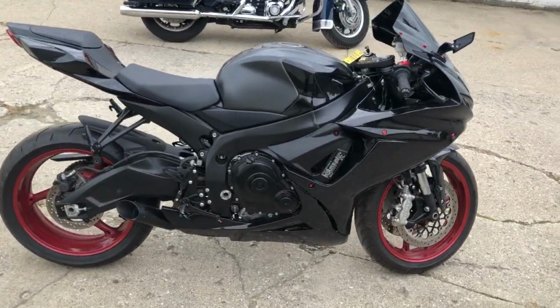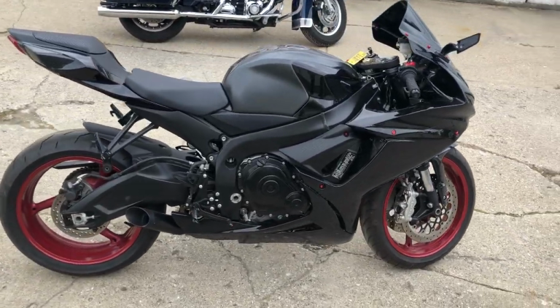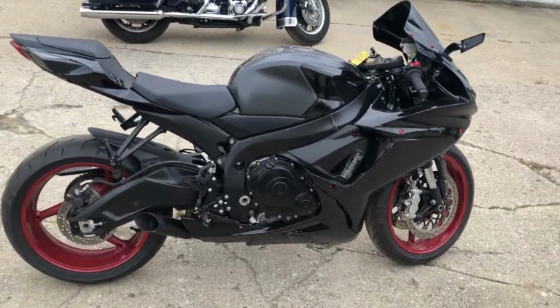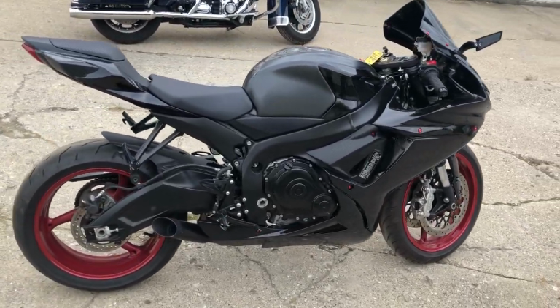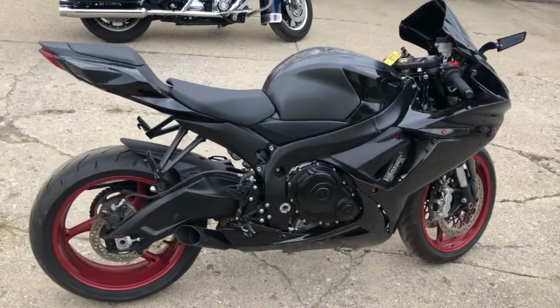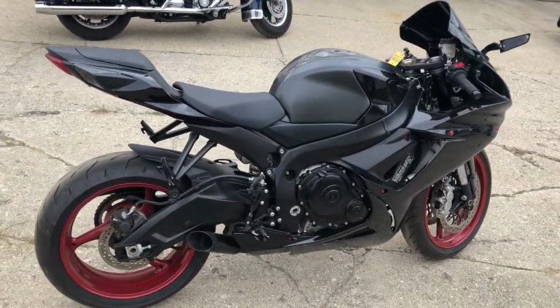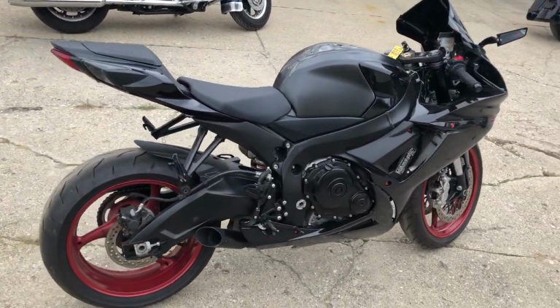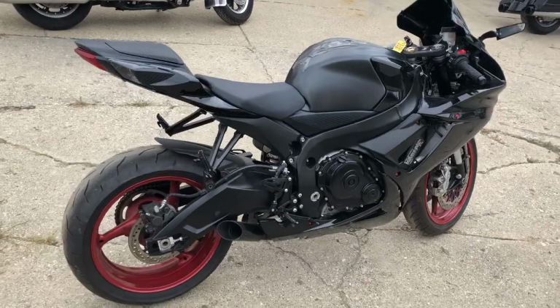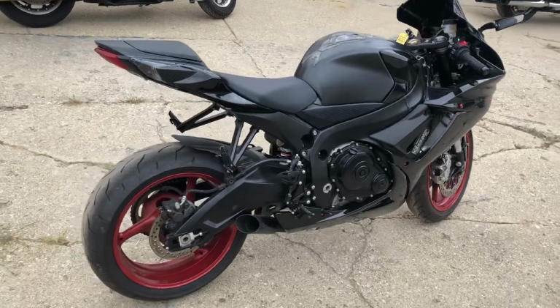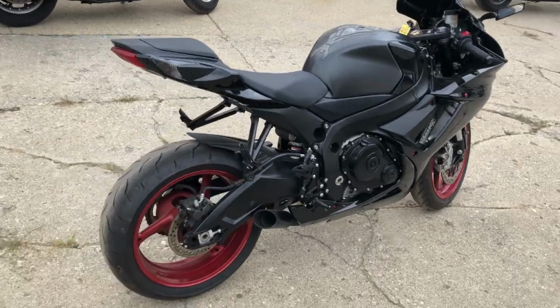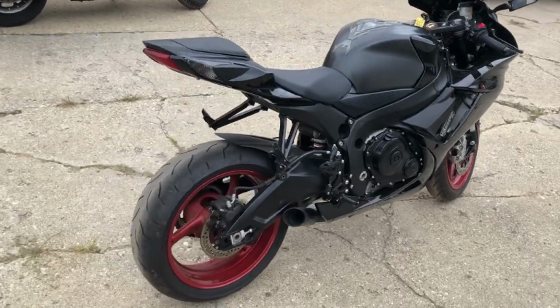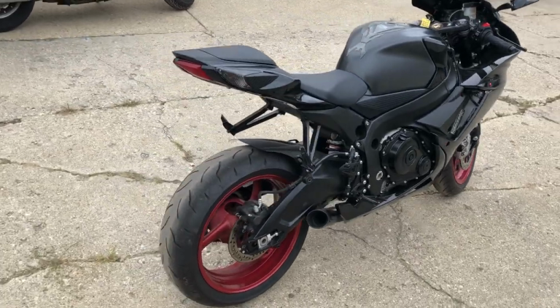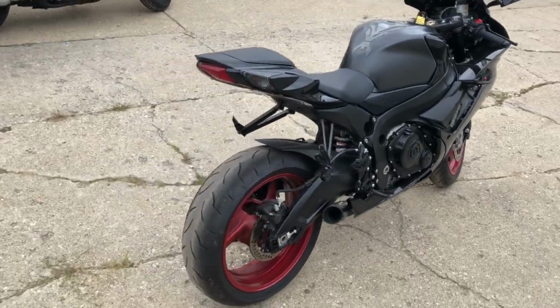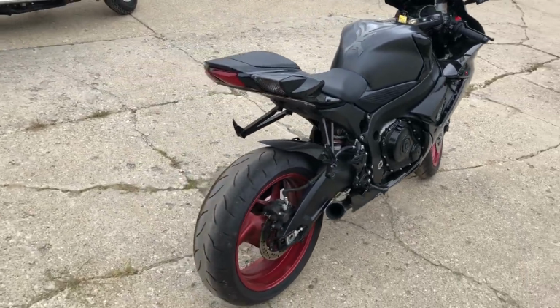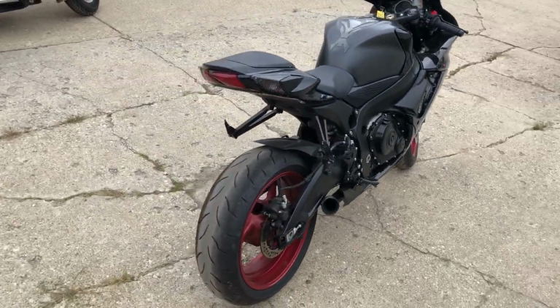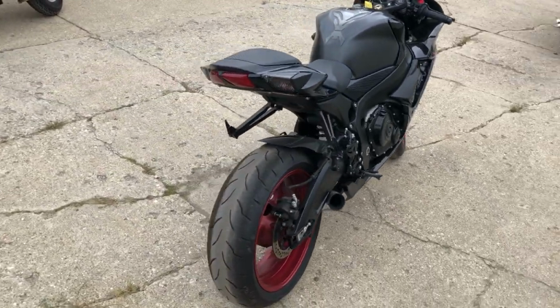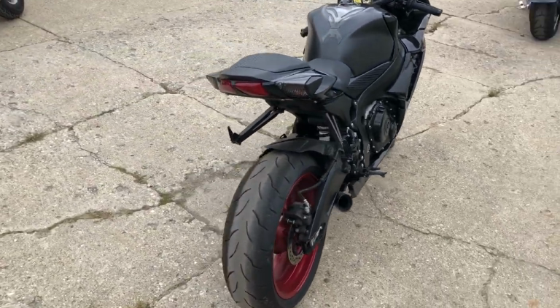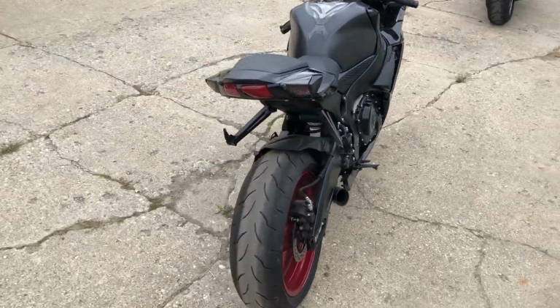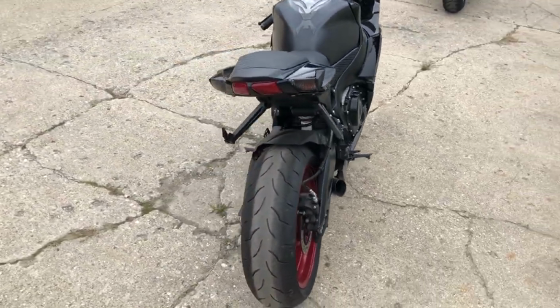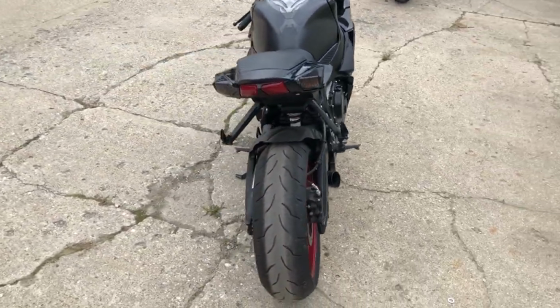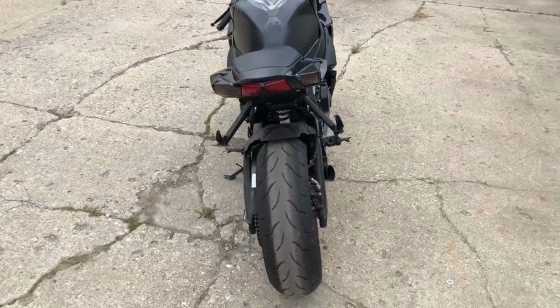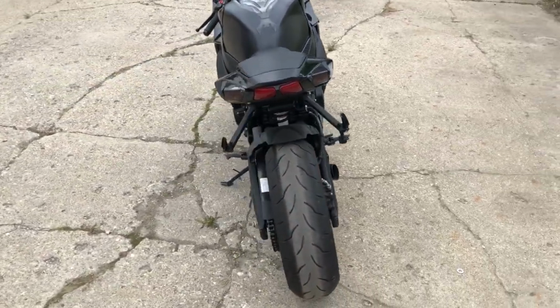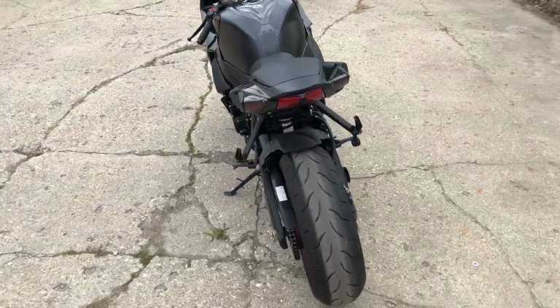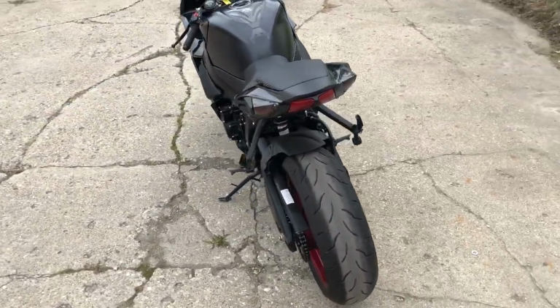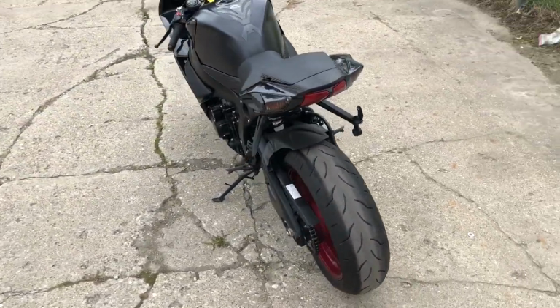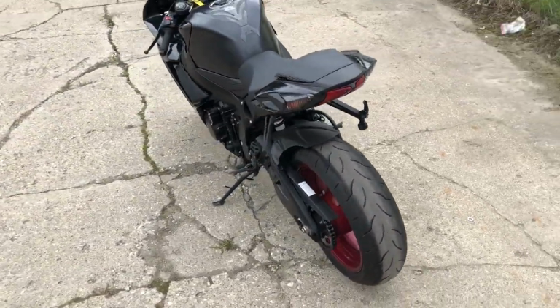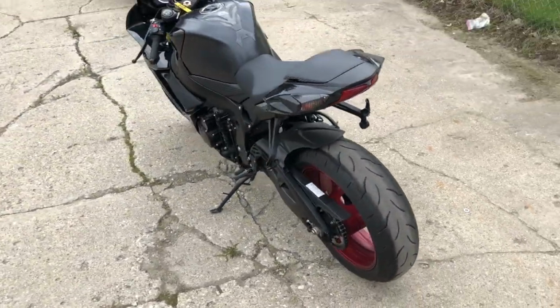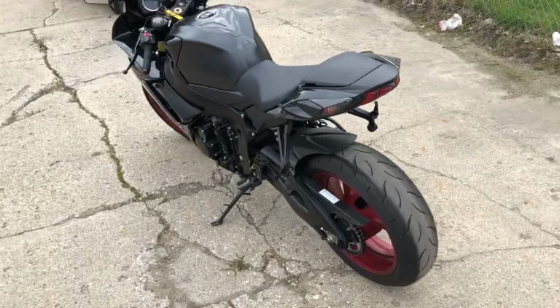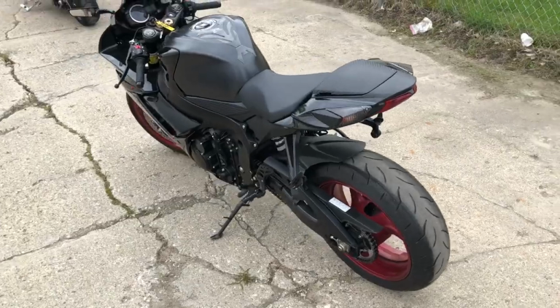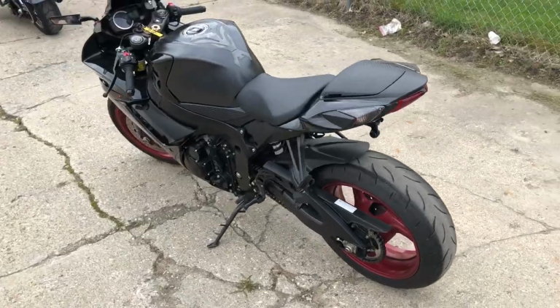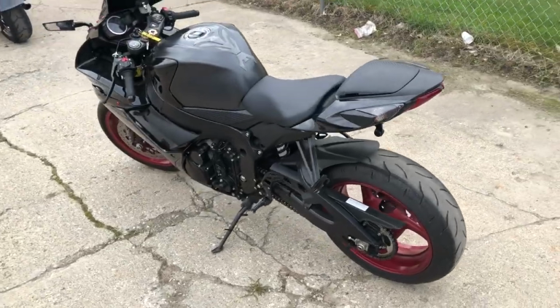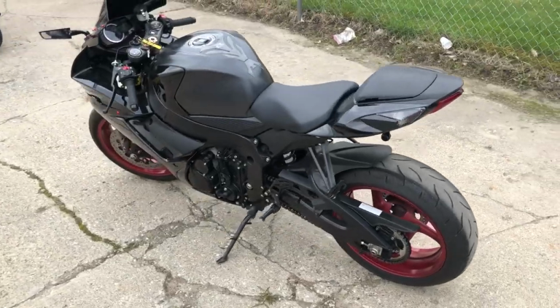Low mileage with a shorty exhaust. Give us a call, we'll get it done — 810-648-9500. Again, that's Approval Powersports. Thanks!